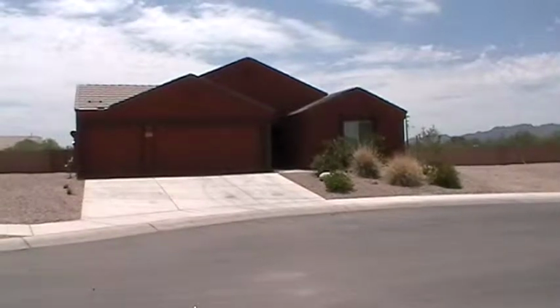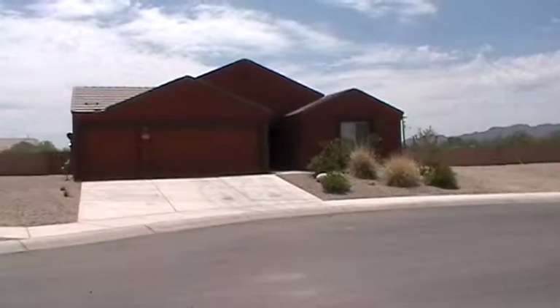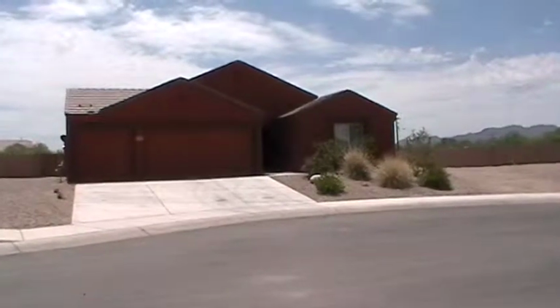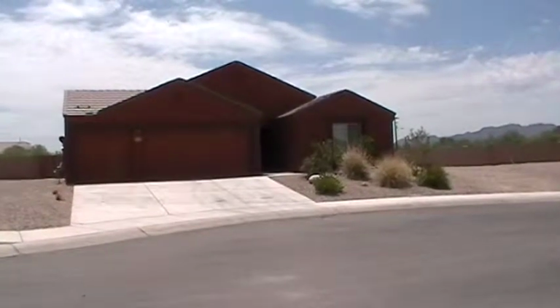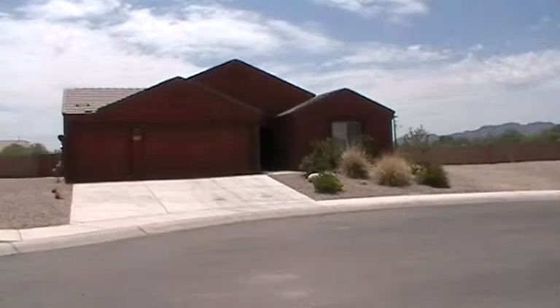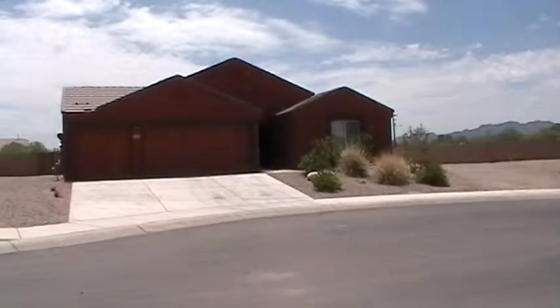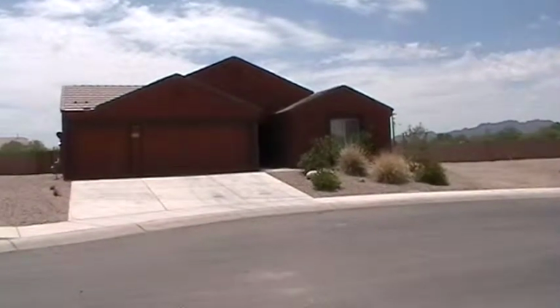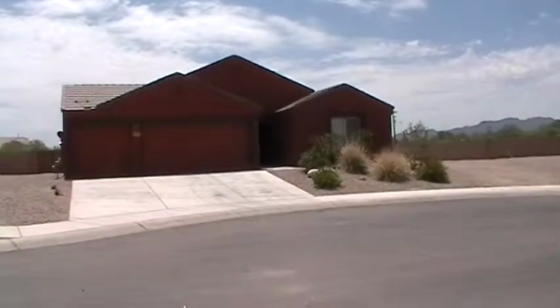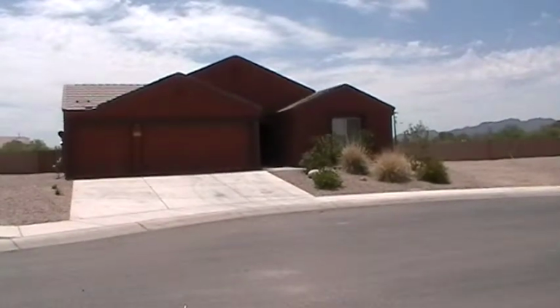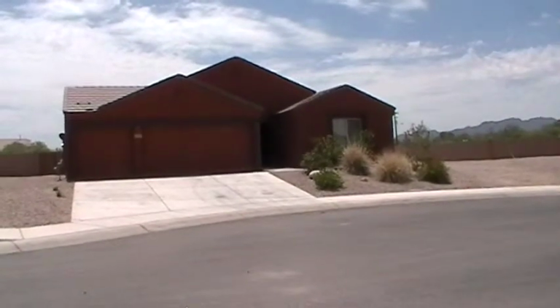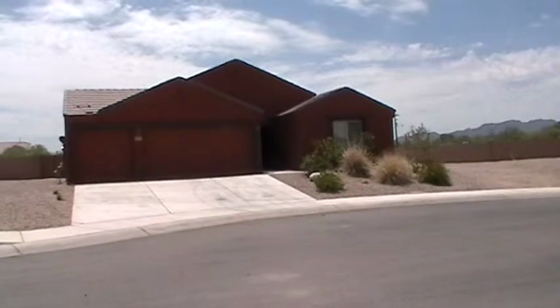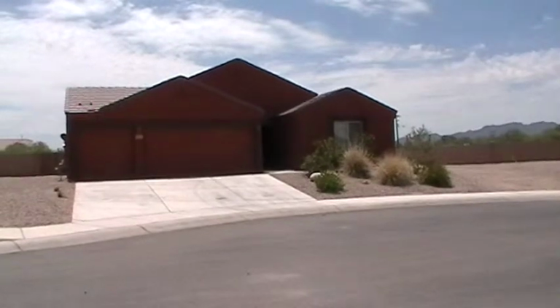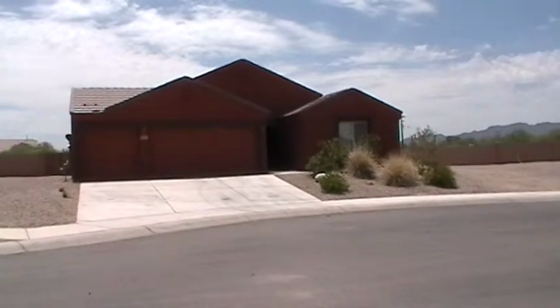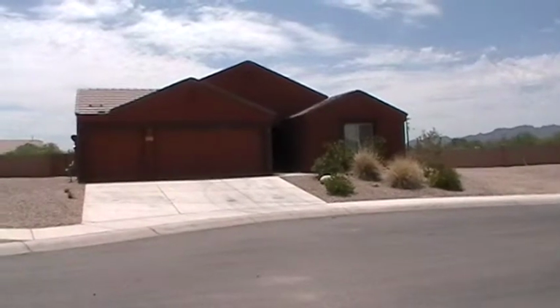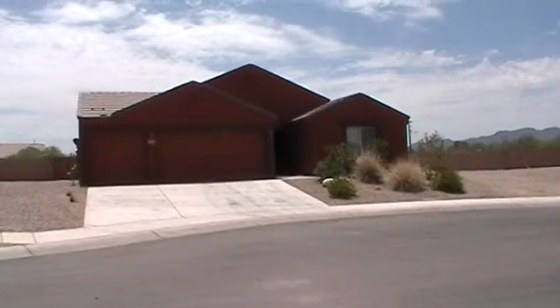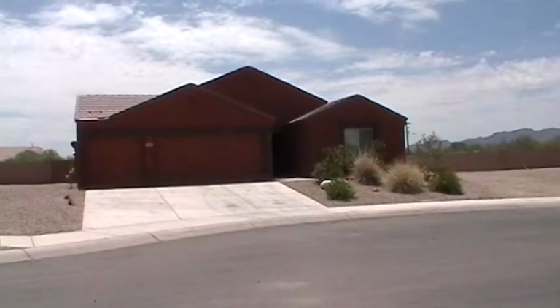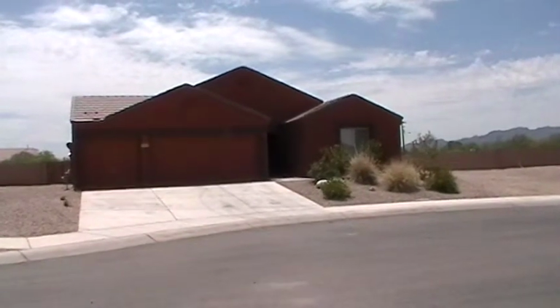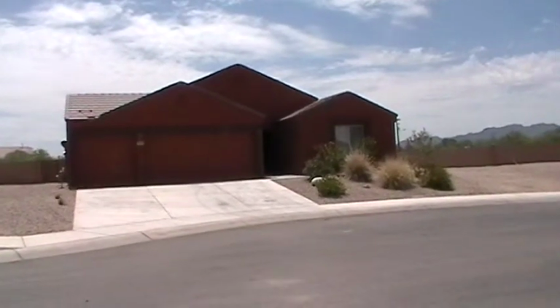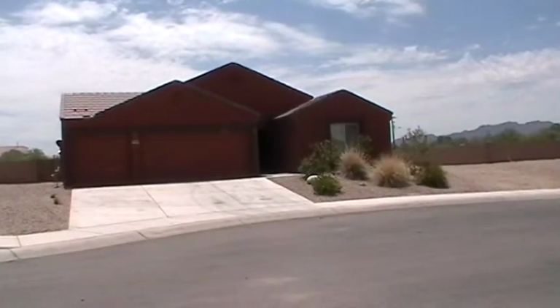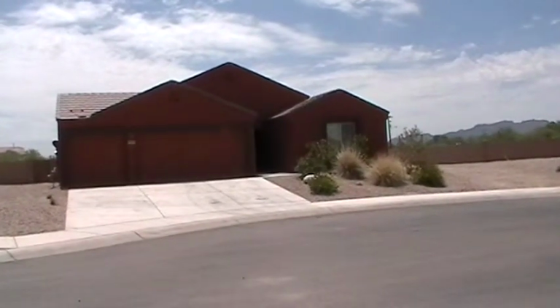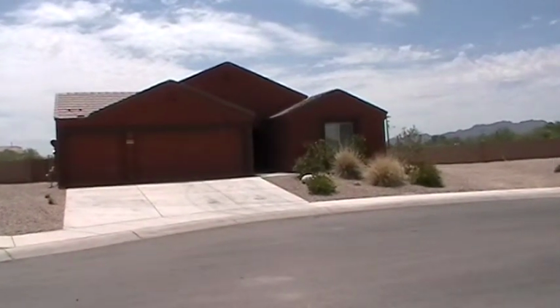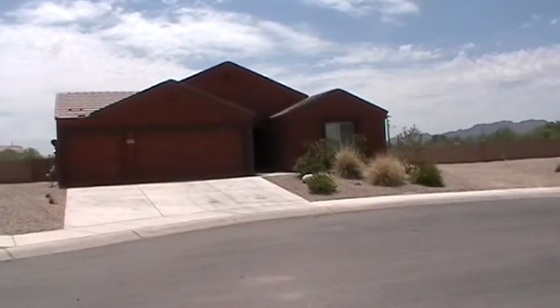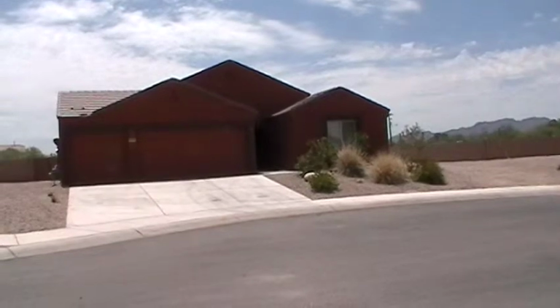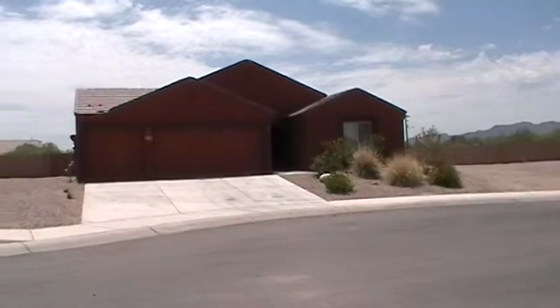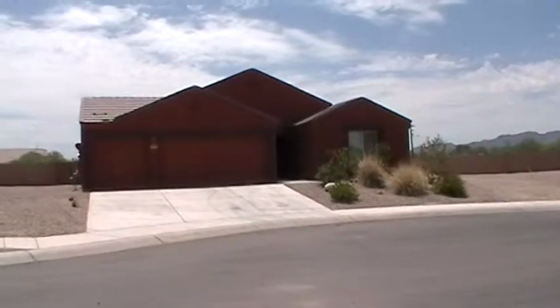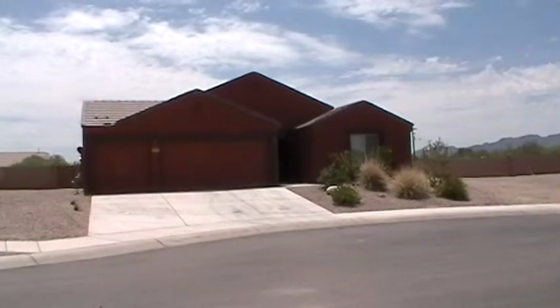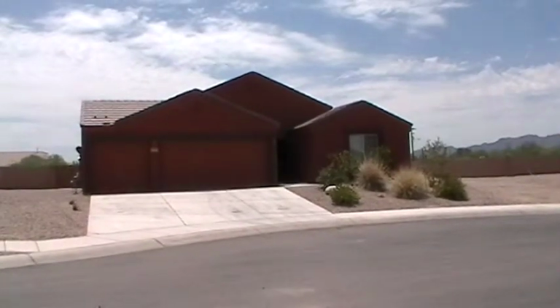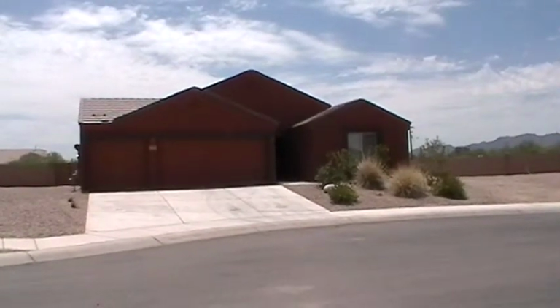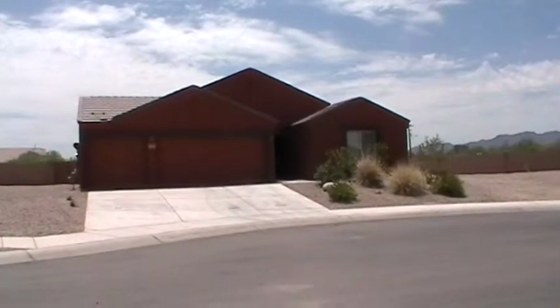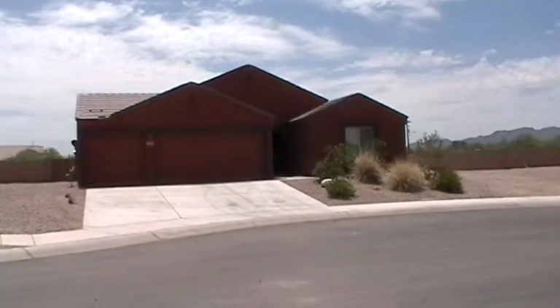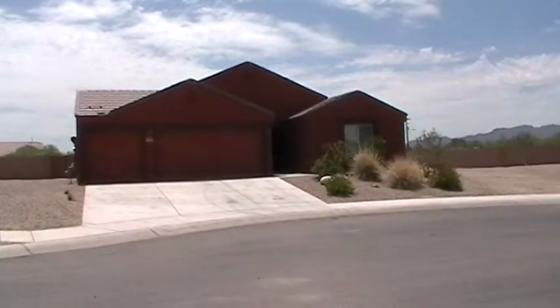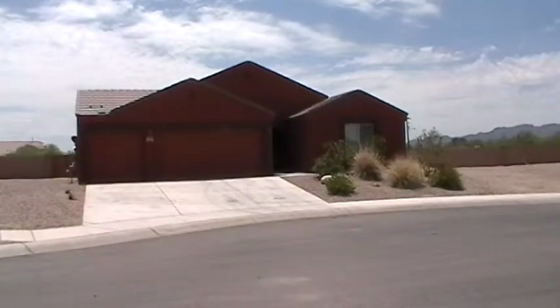Hi, this is Steve with Blue Fox Properties. Today is August 7th, 2014. I'm going to show you the home located at 5065 West Willow Rock Way. The nearest major crossroads are Cortero and Camino de Oeste.